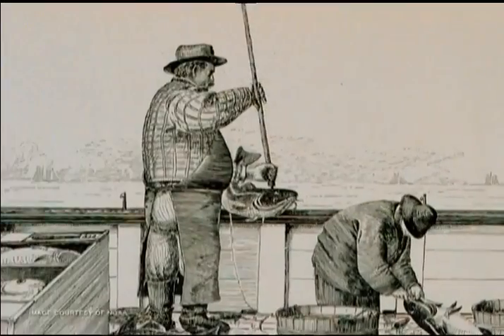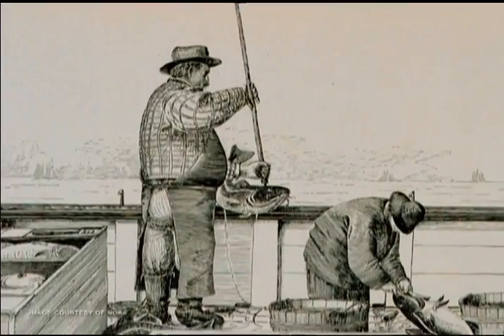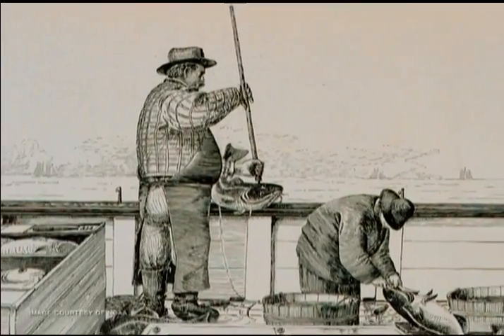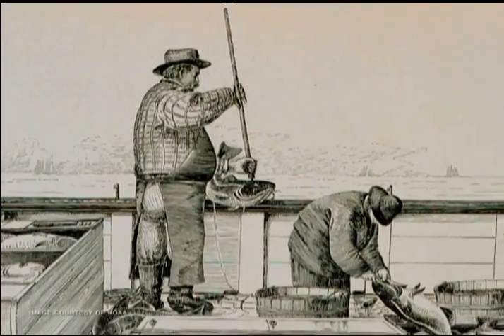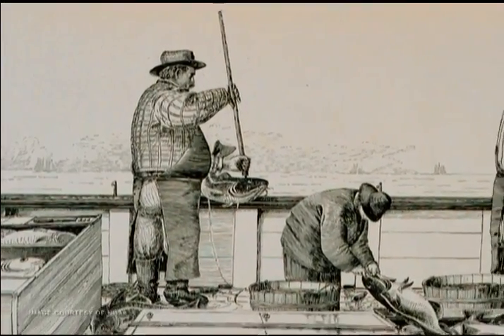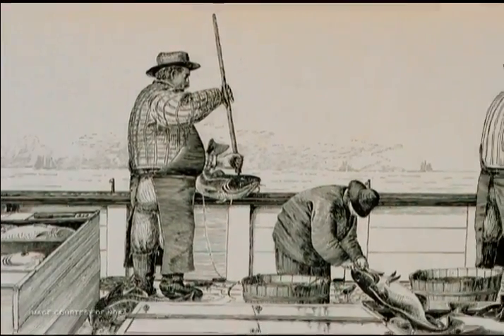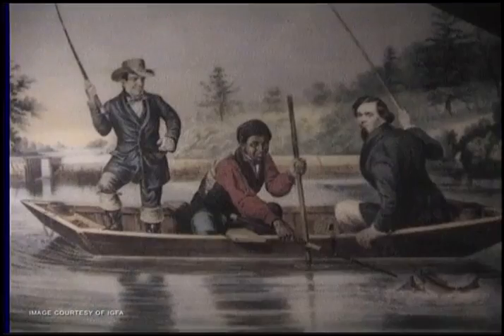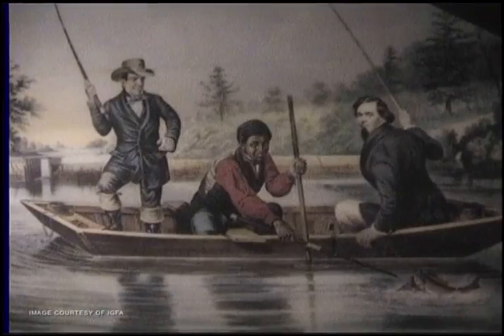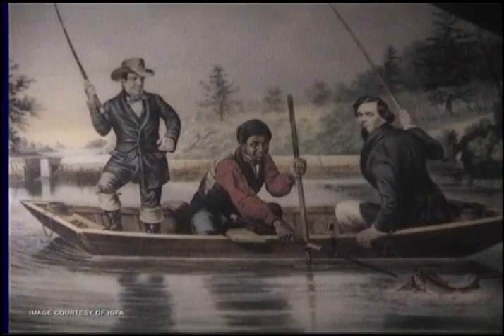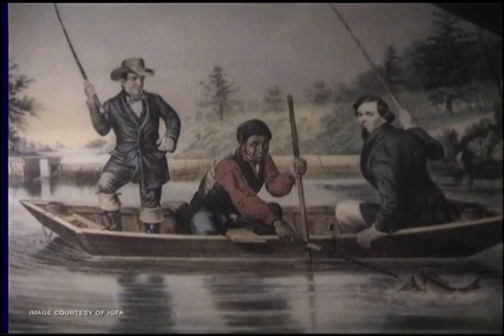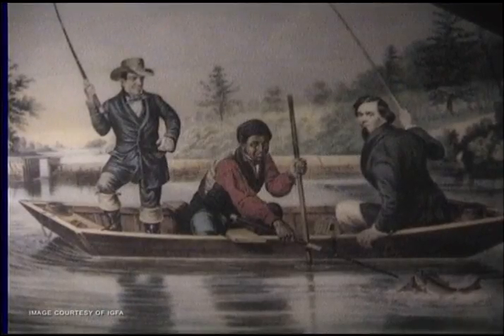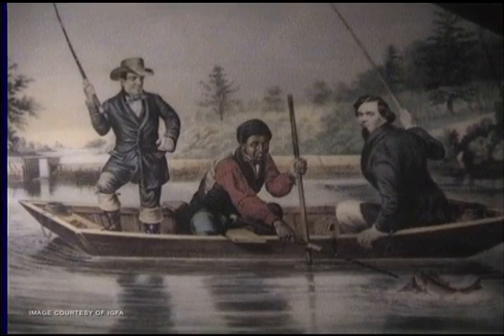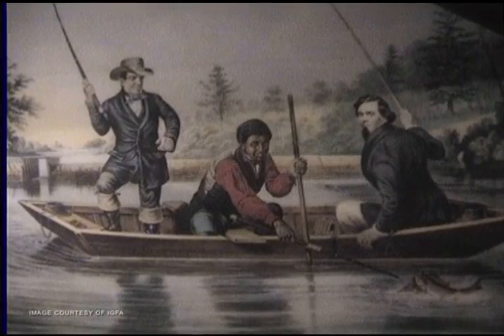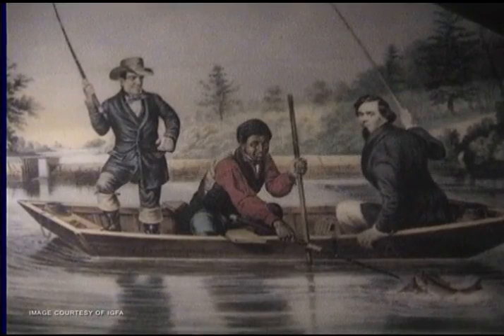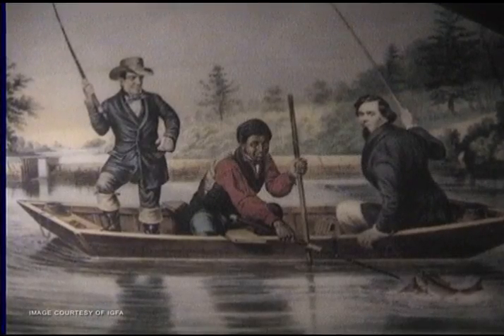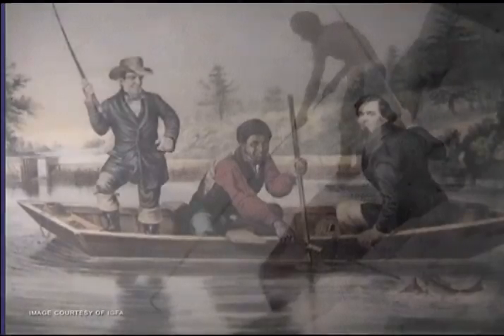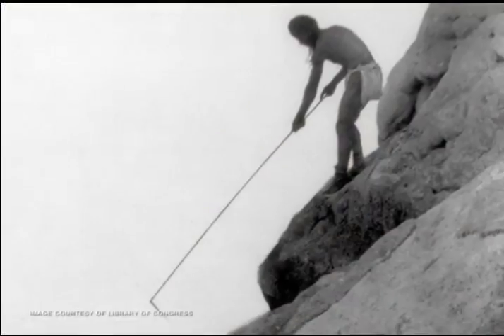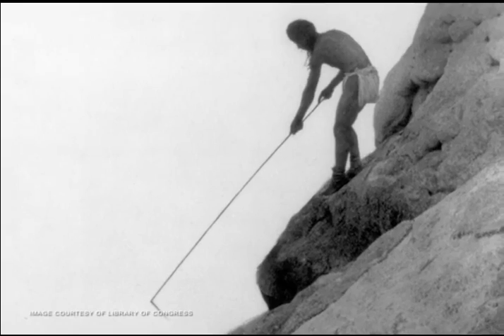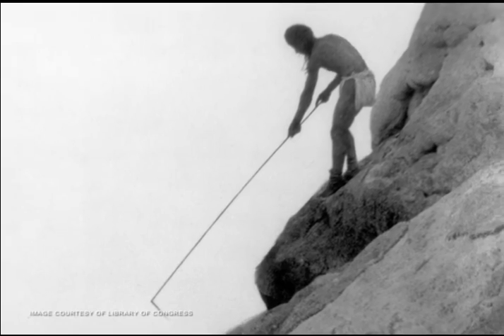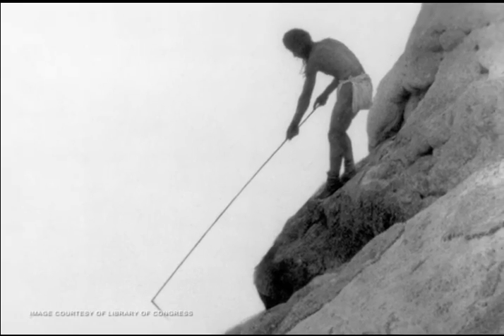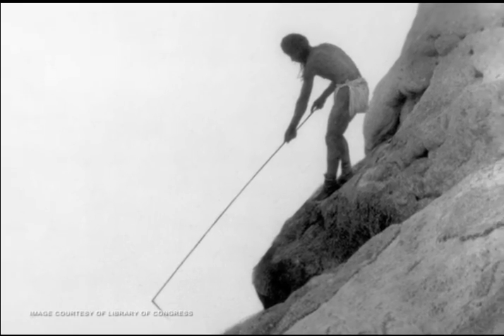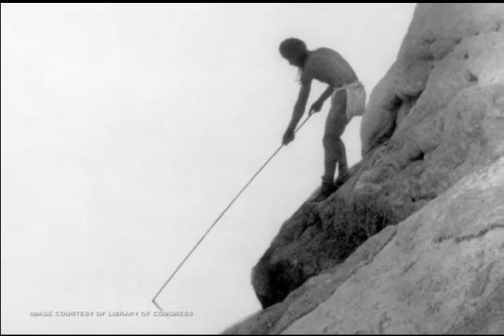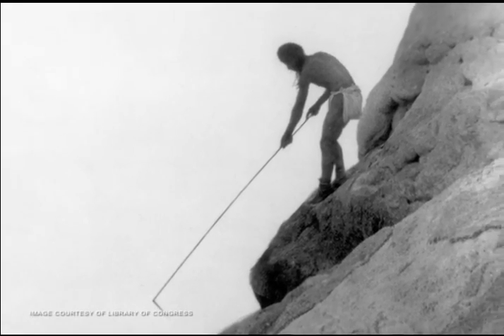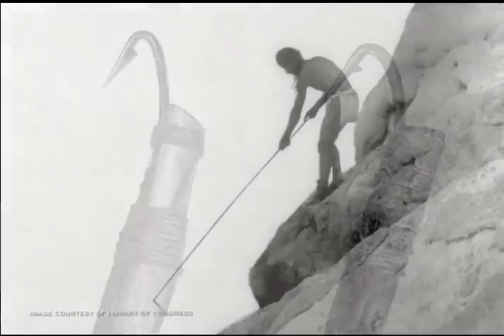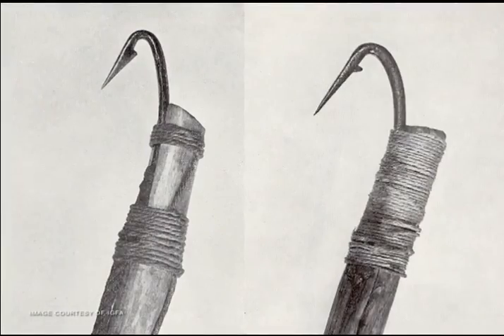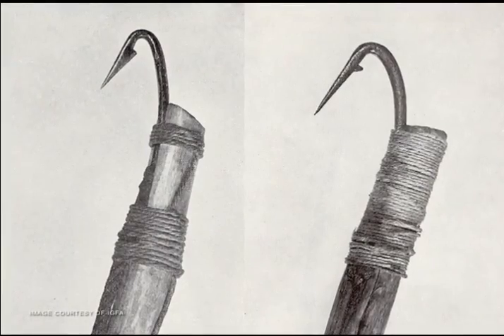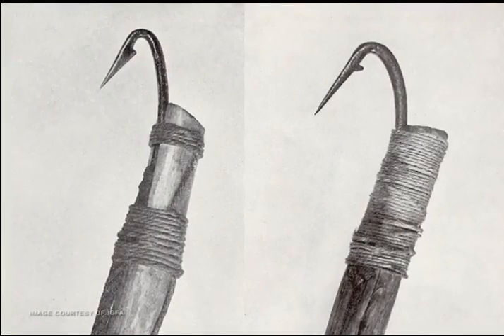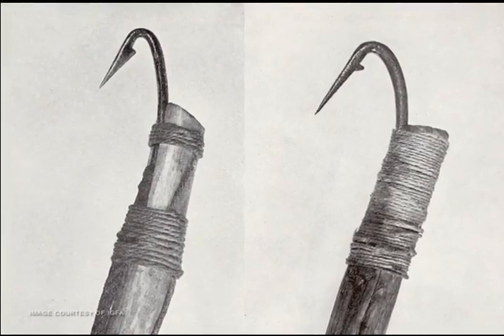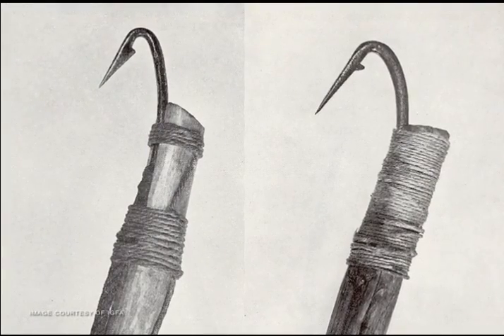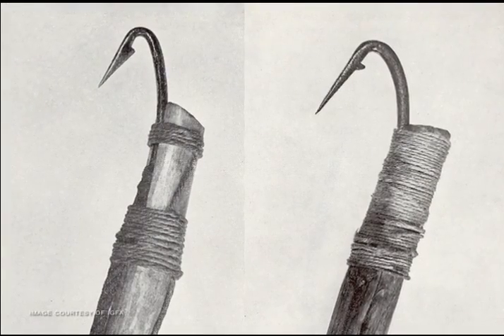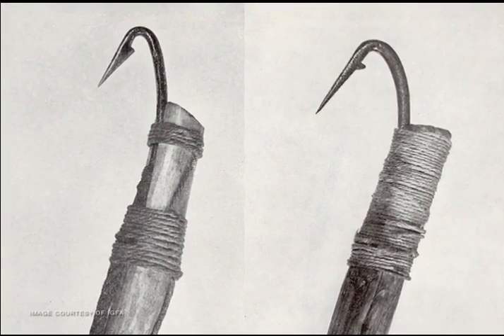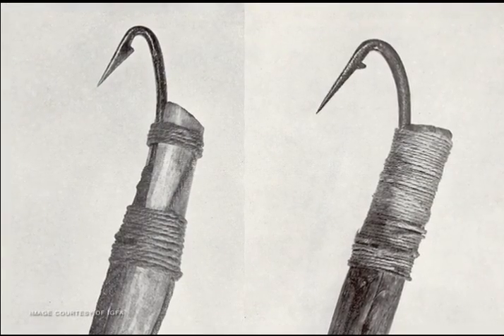Anglers have used gaffs for centuries. Gaffs are mentioned in literature as early as the mid-1600s, but I must imagine ancient civilizations used some kind of hook on a stick or pole to snag their catch.